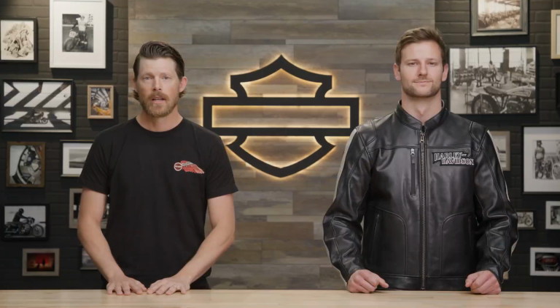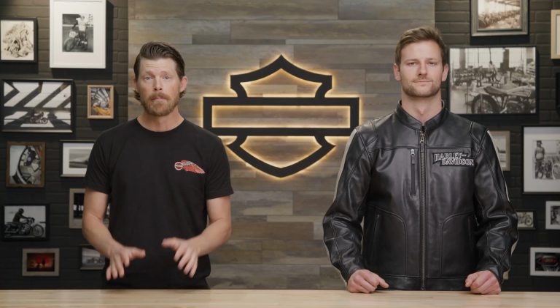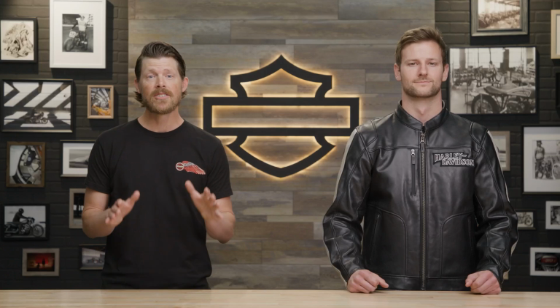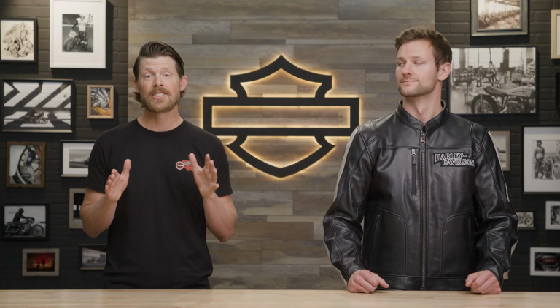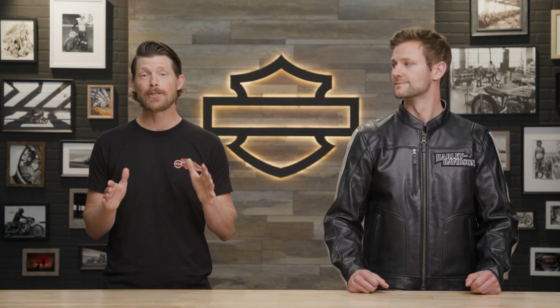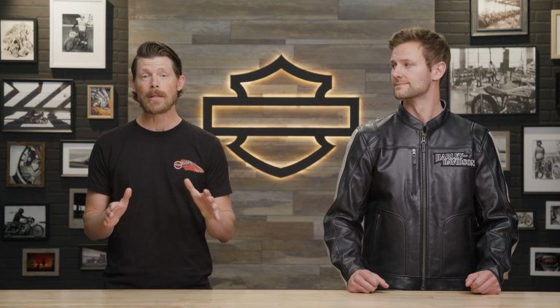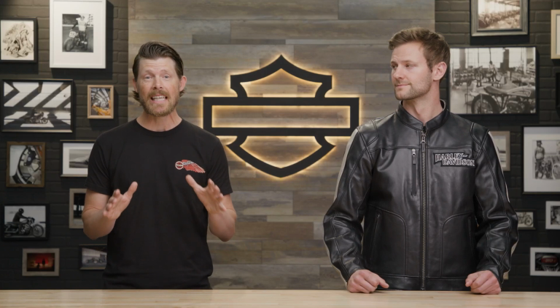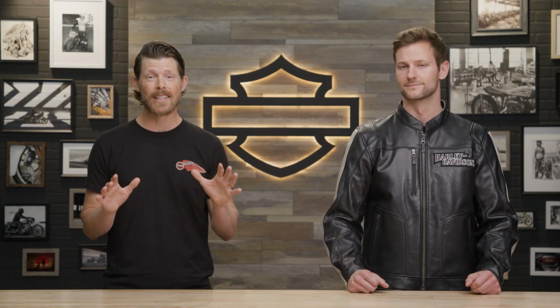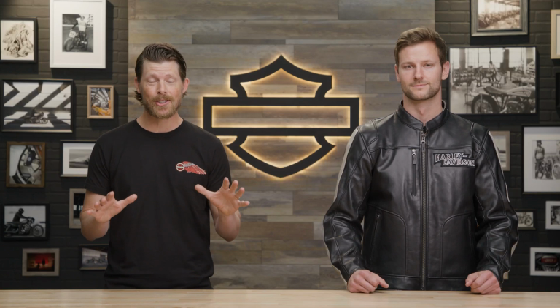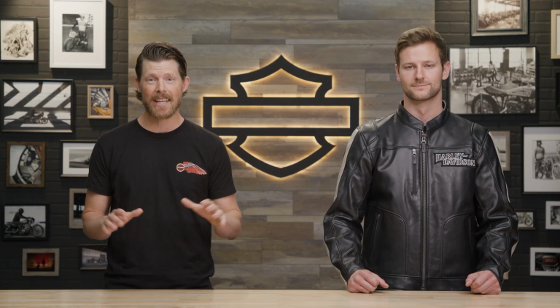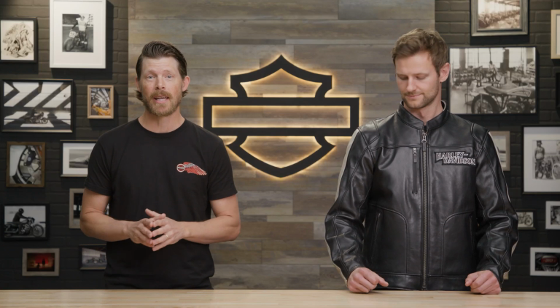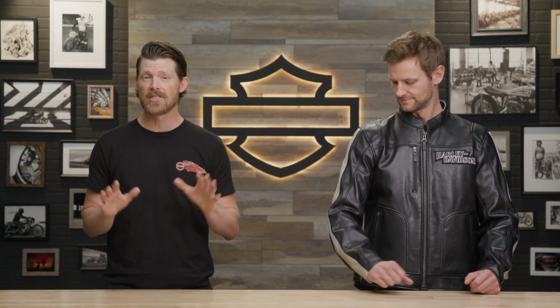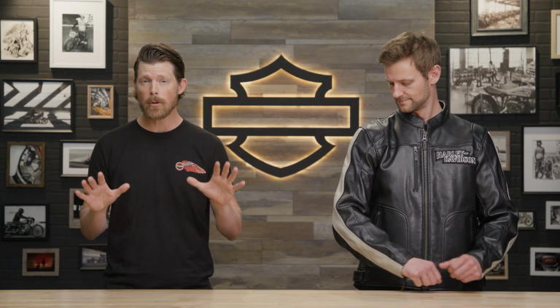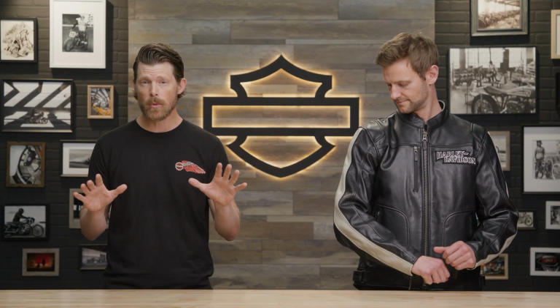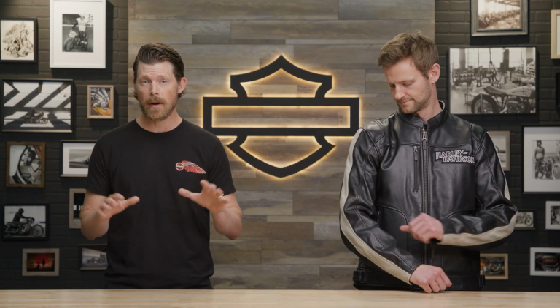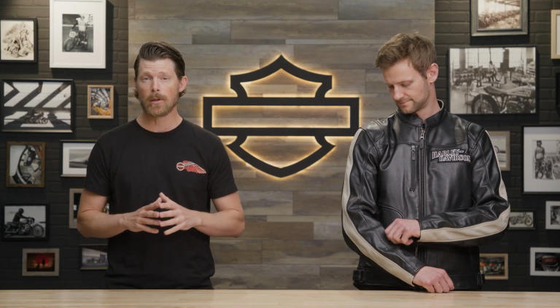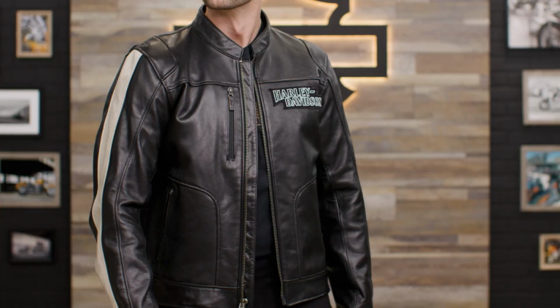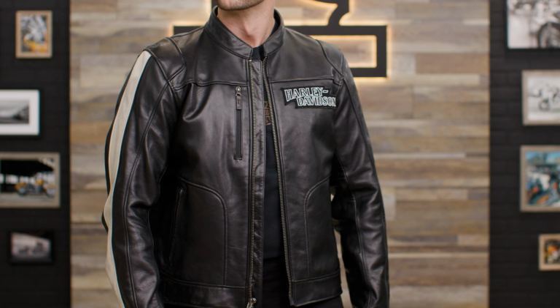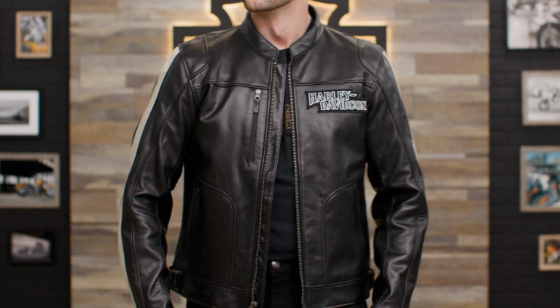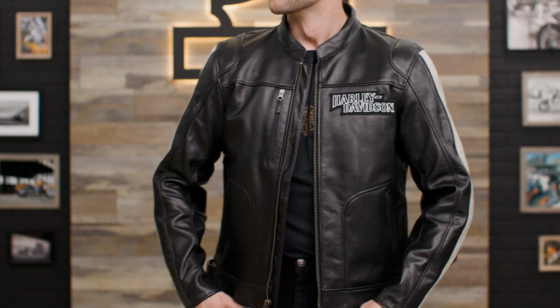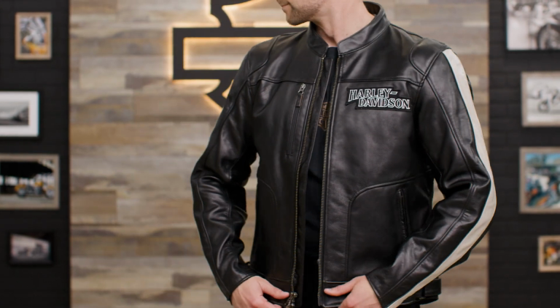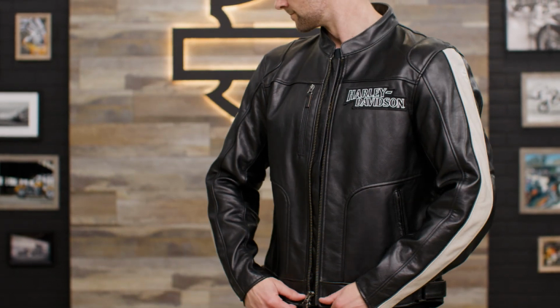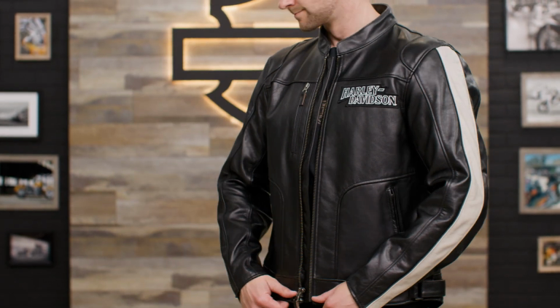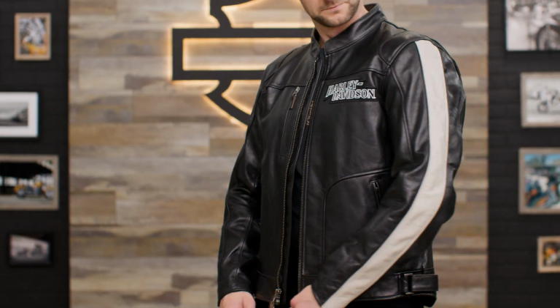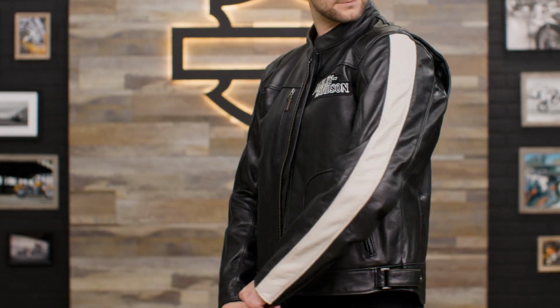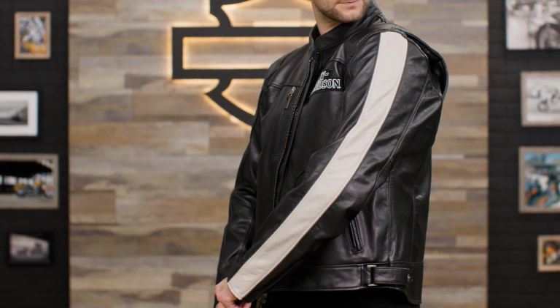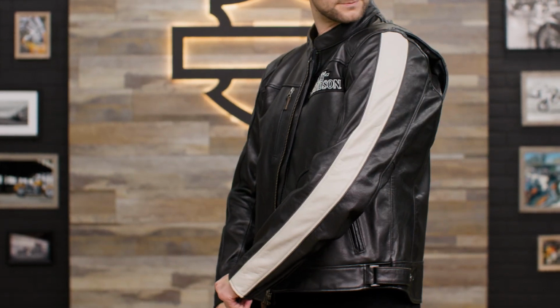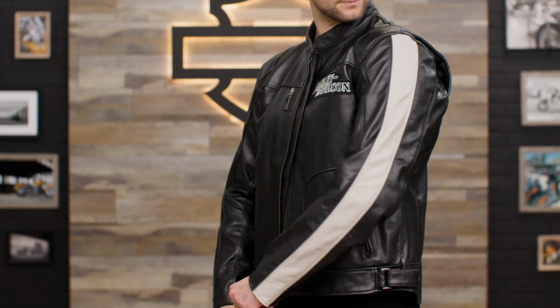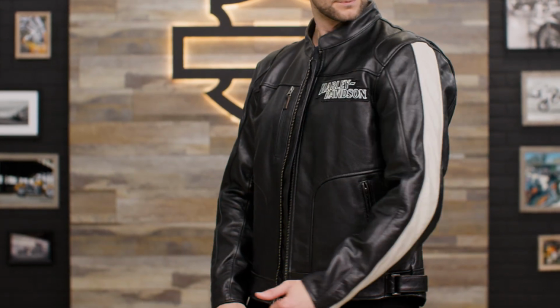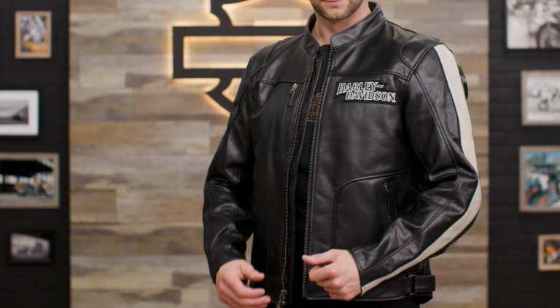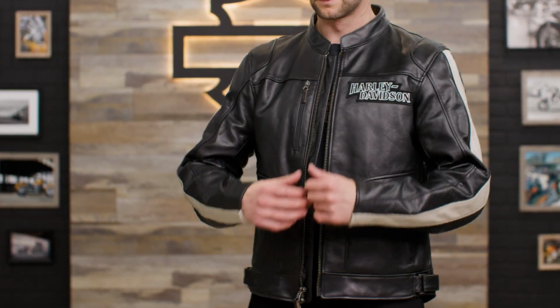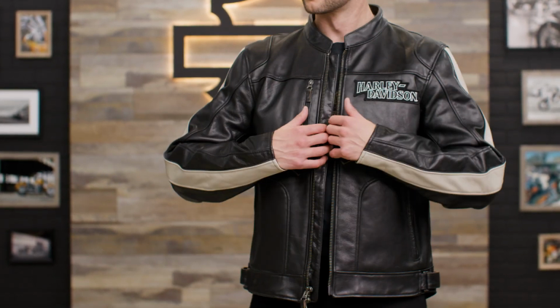The Men's Enduro Screamin' Eagle leather jacket is made of supple mid-weight buffalo leather and has contrast leather stripes running down the sleeves to give off a race-inspired look.